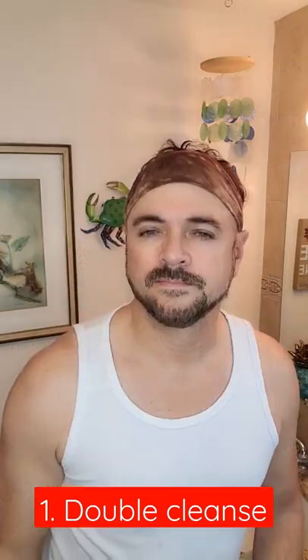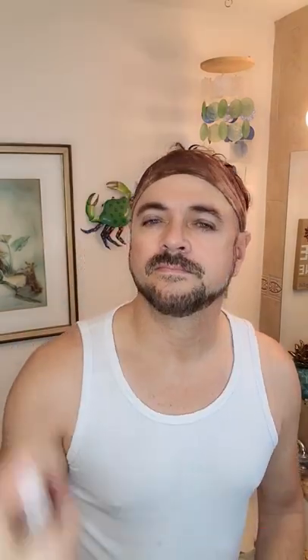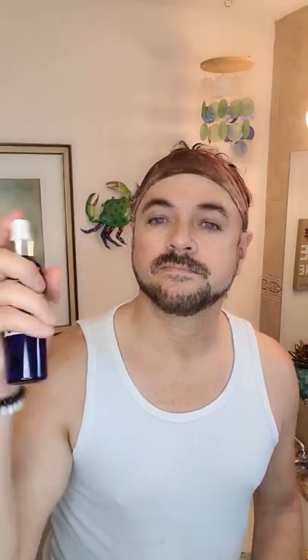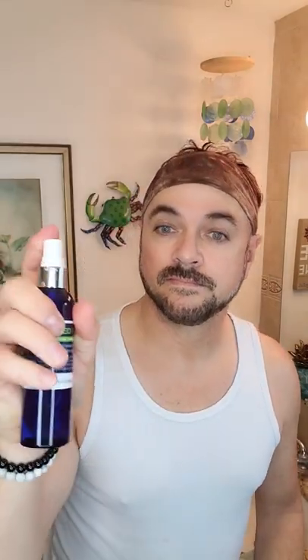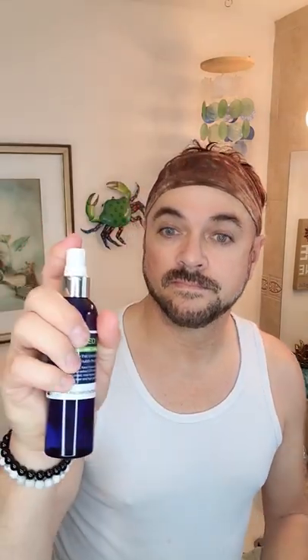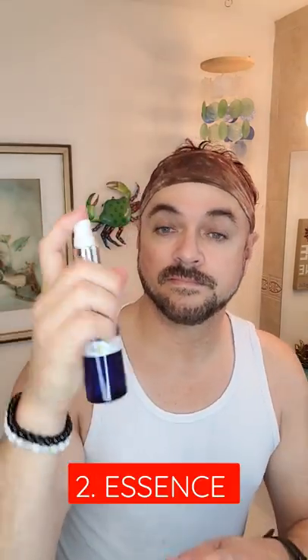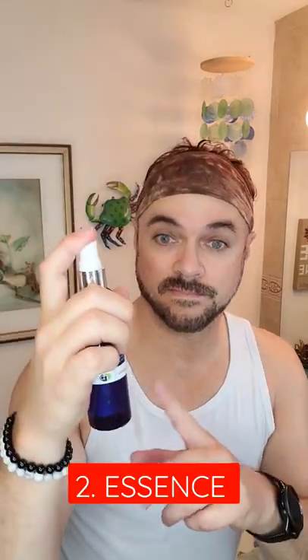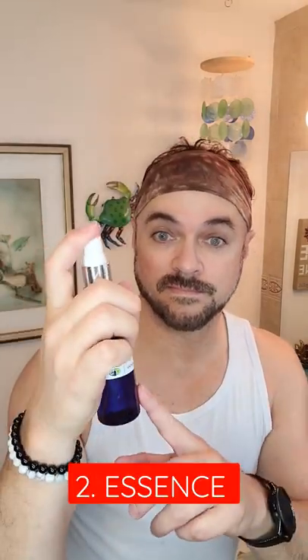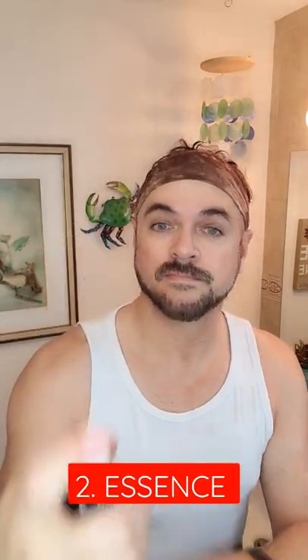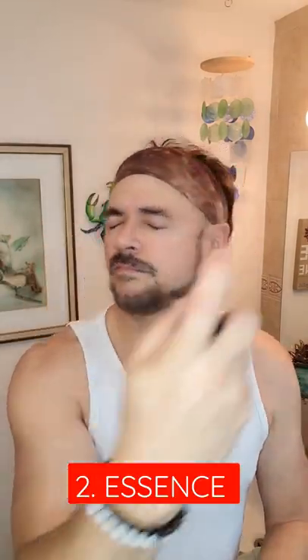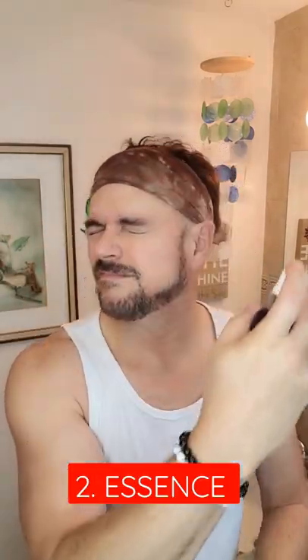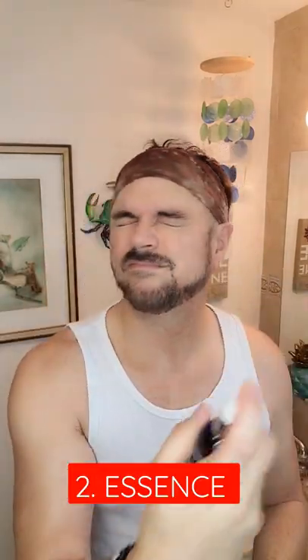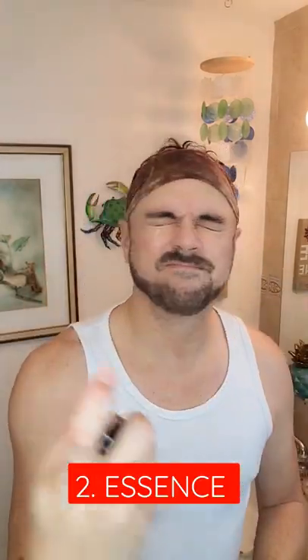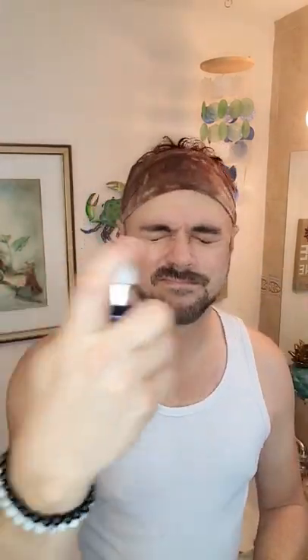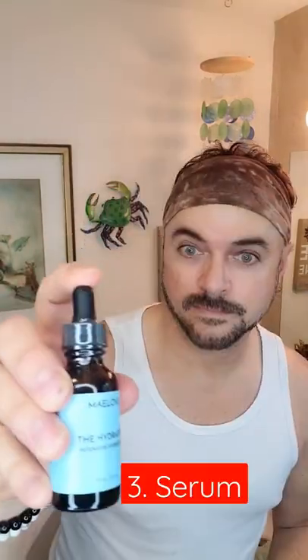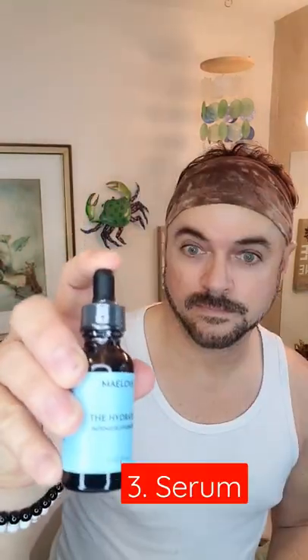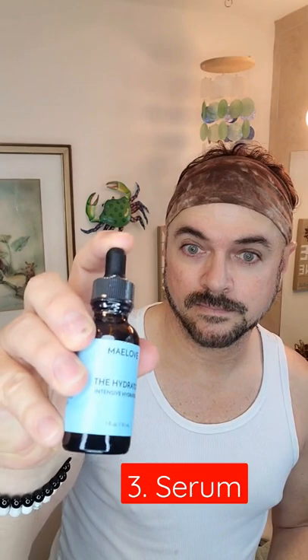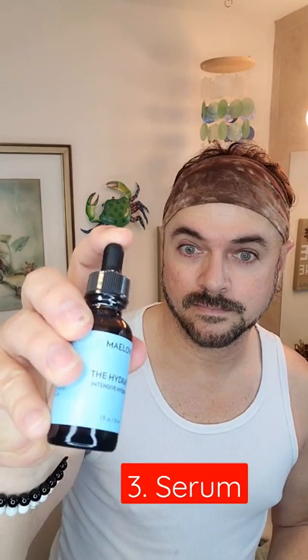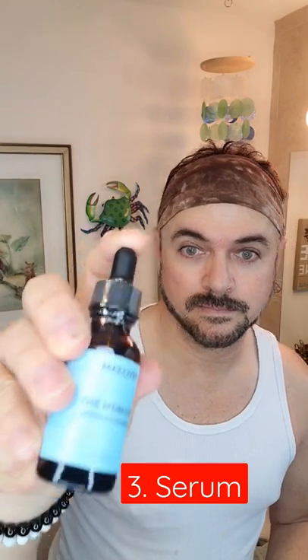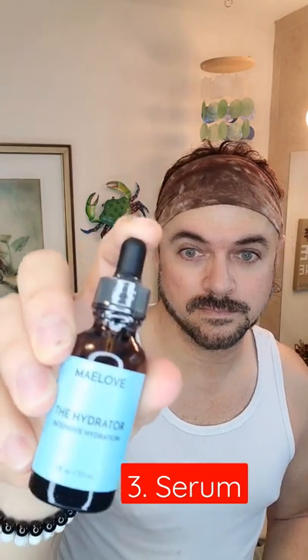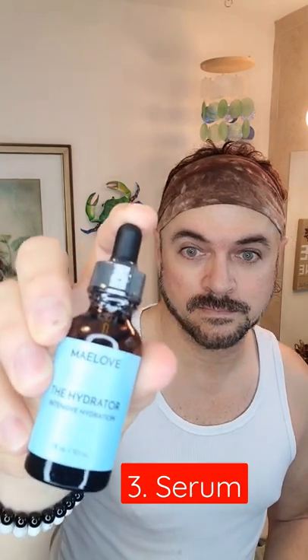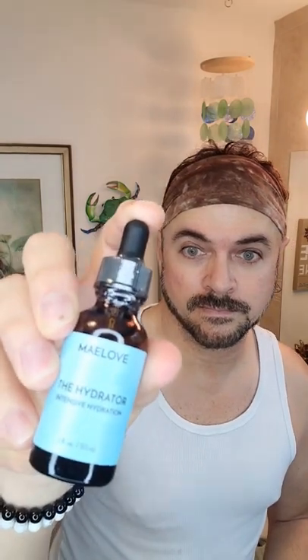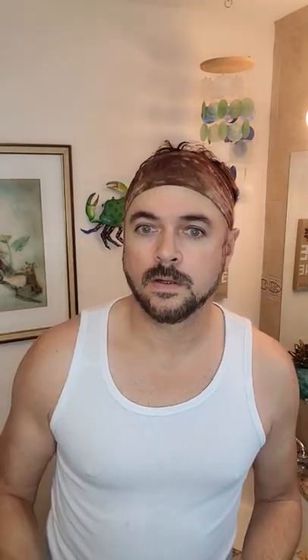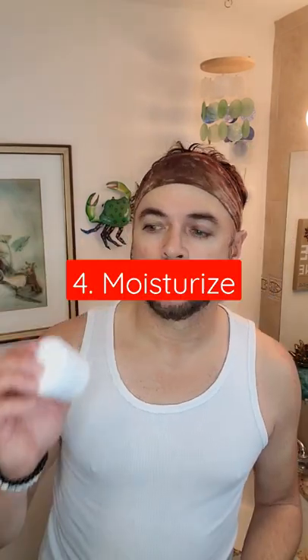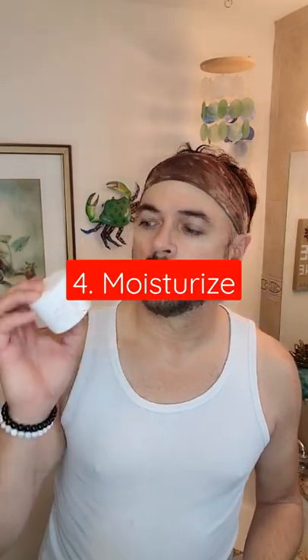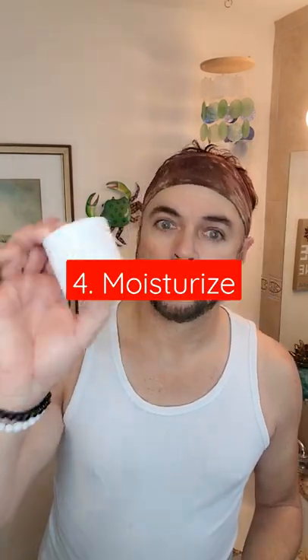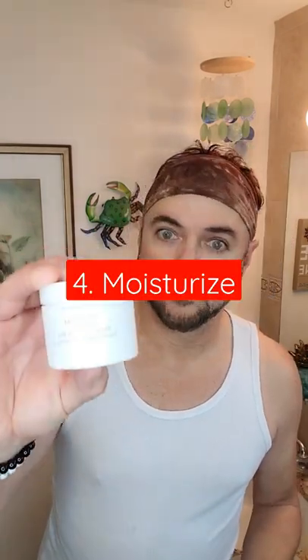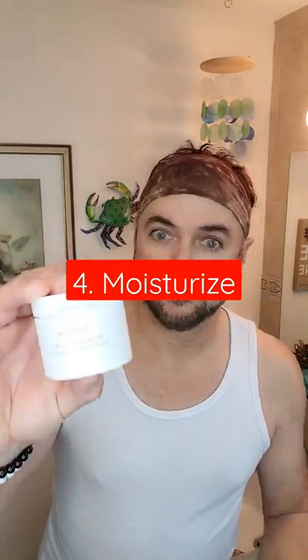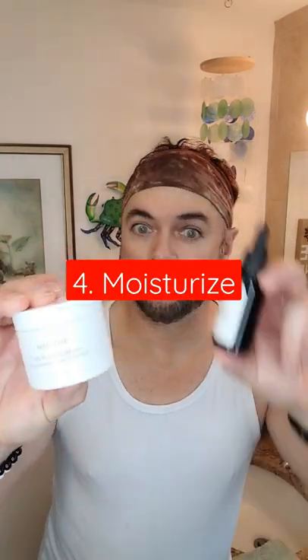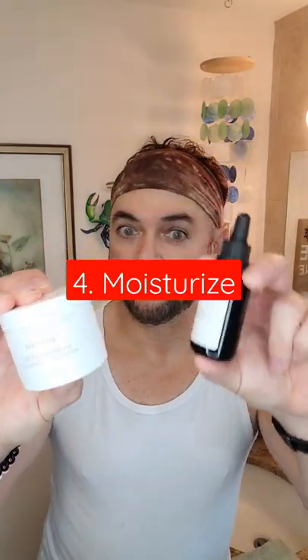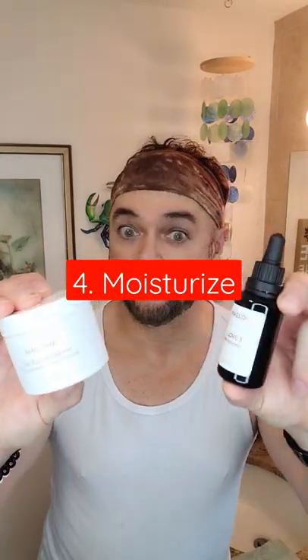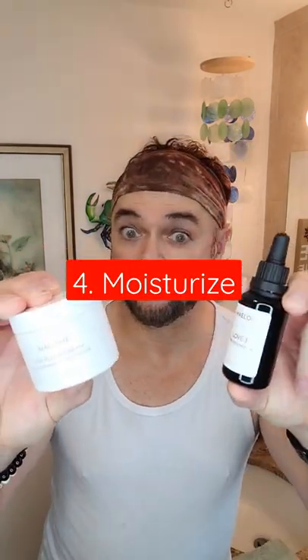Next, apply a hydrating essence spray to add additional moisture, followed by a hydrating serum with hyaluronic acid, and top off with a layer of moisturizer or facial oil.